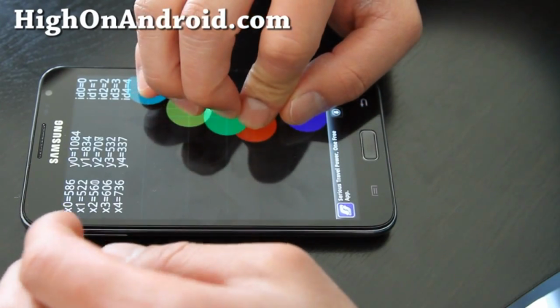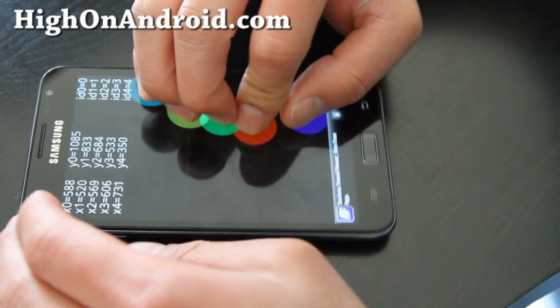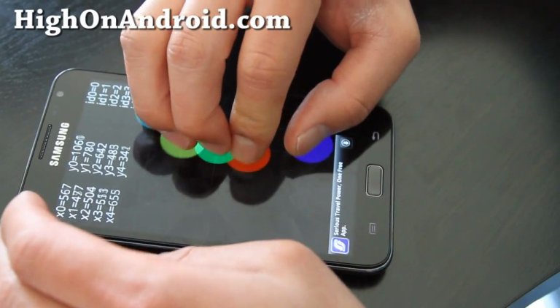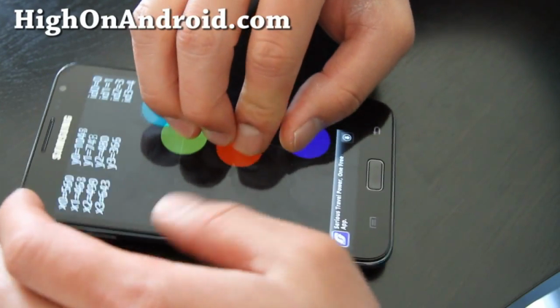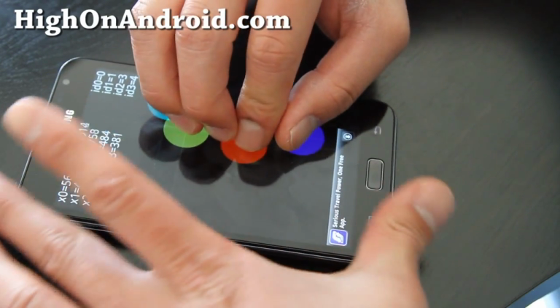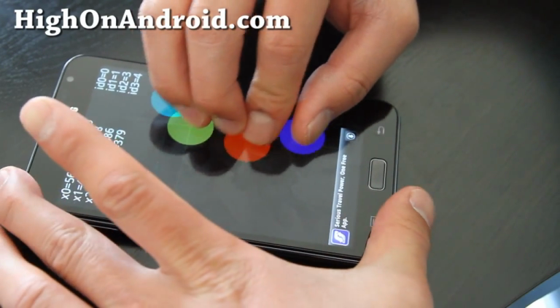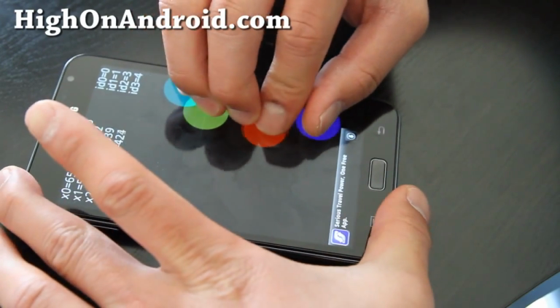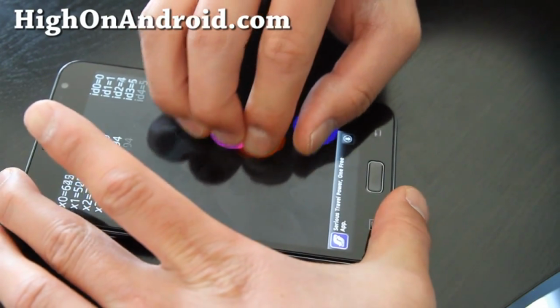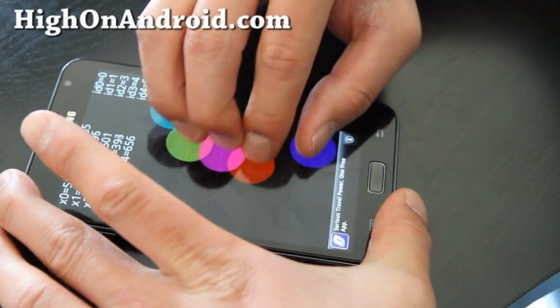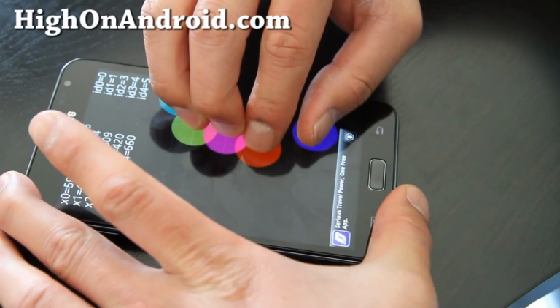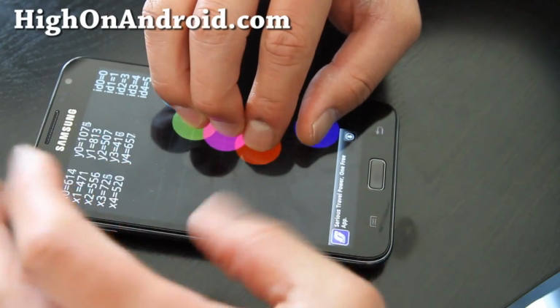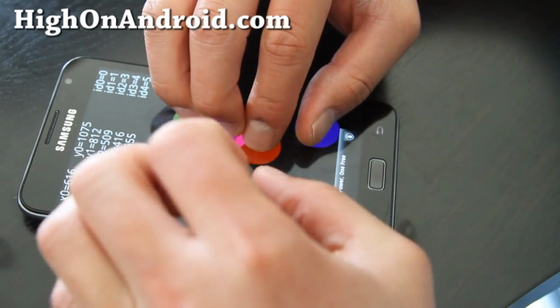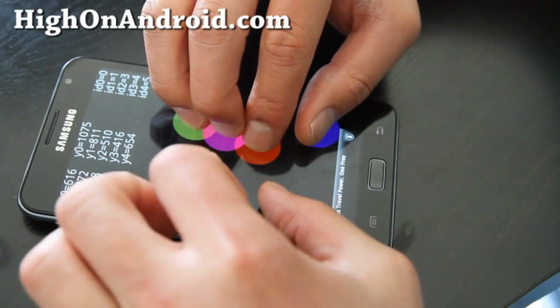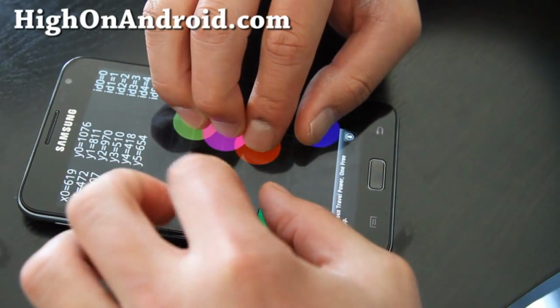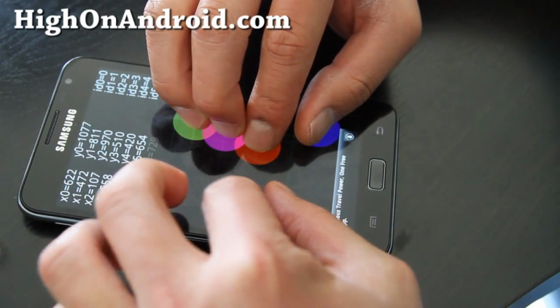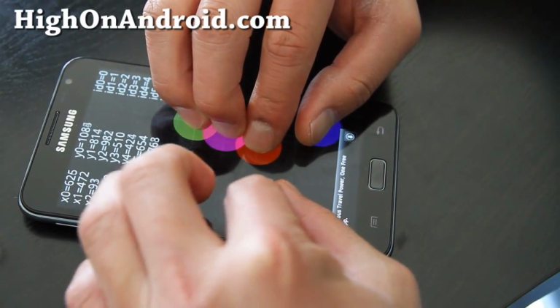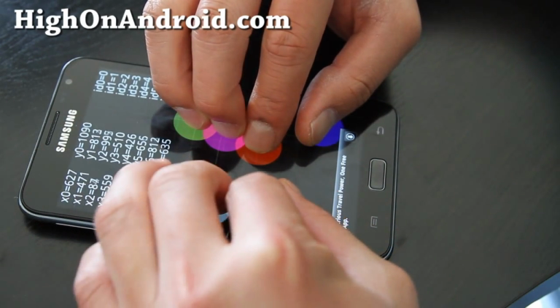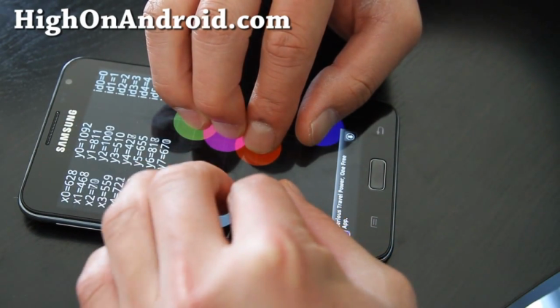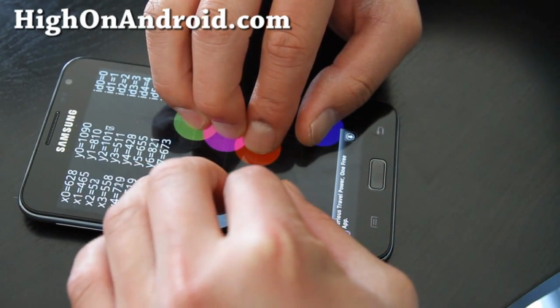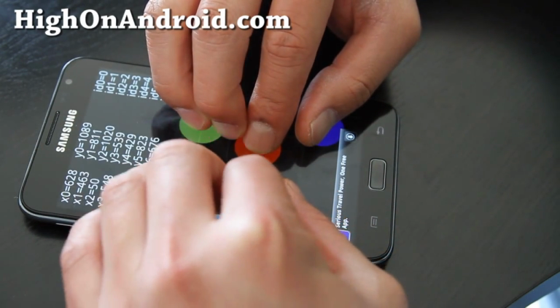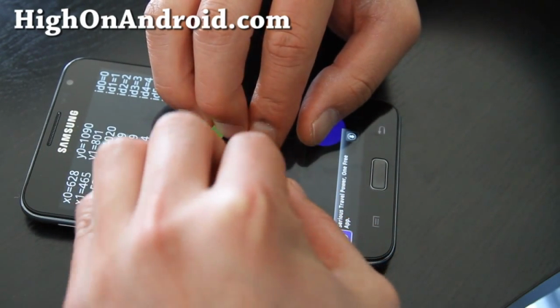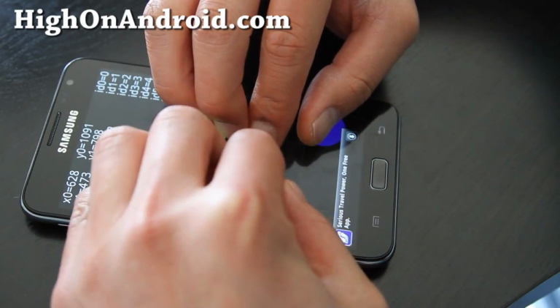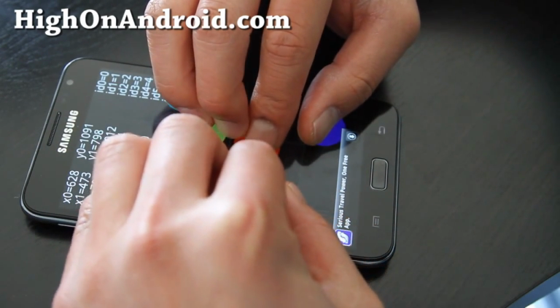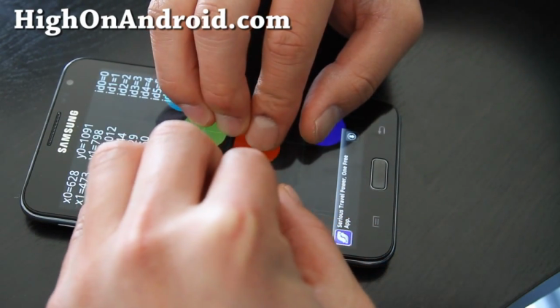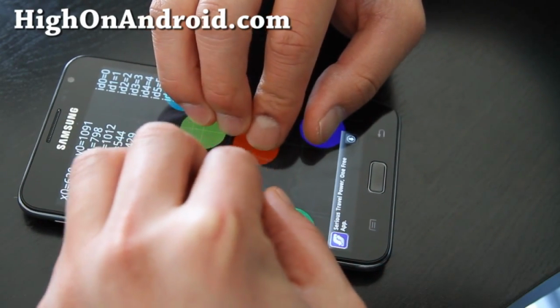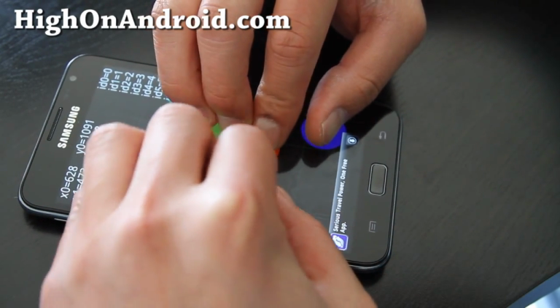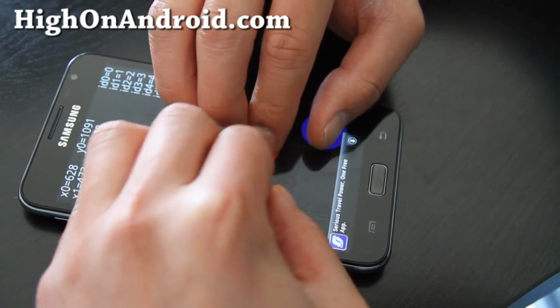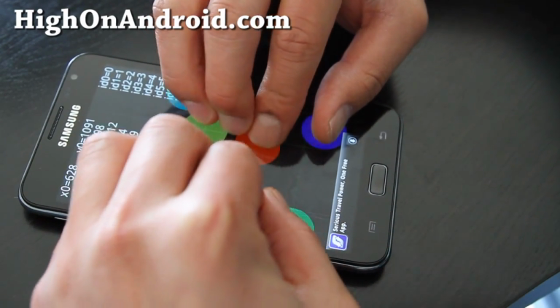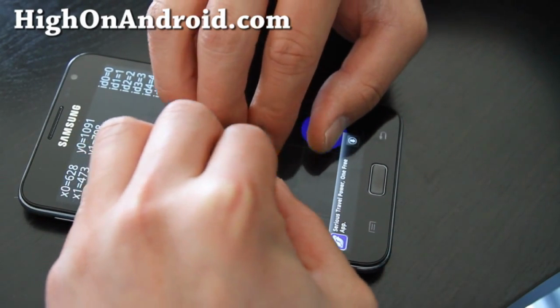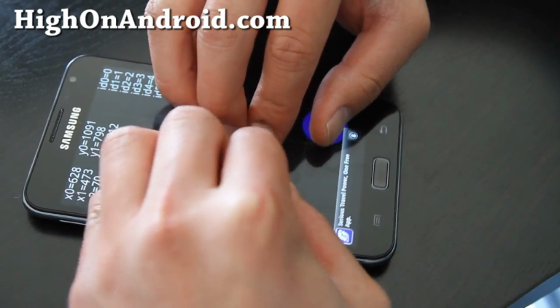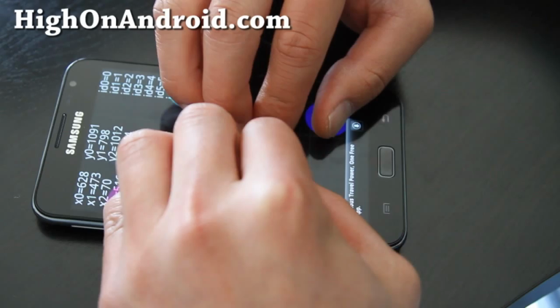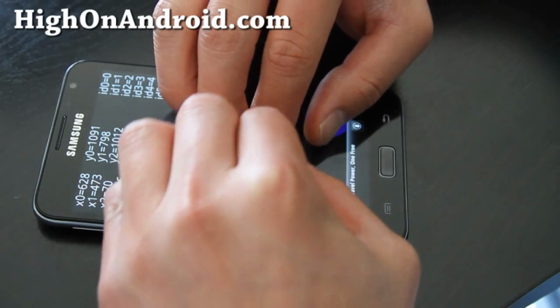So I got five in there, six, seven, eight, nine, ten. Okay so I've got about ten in there.